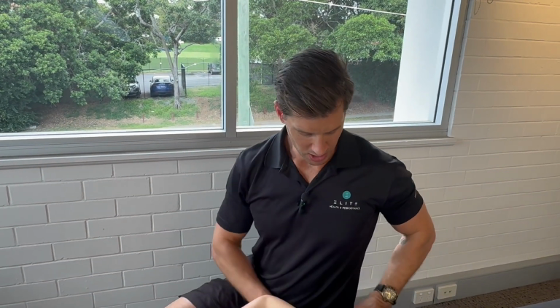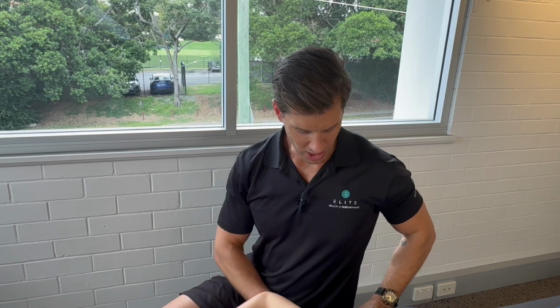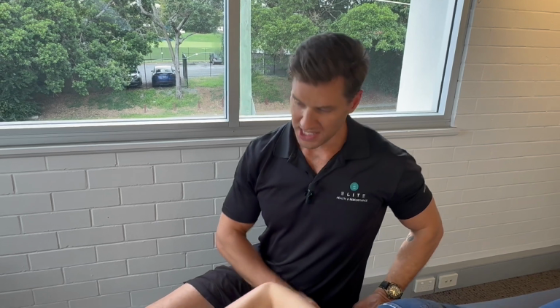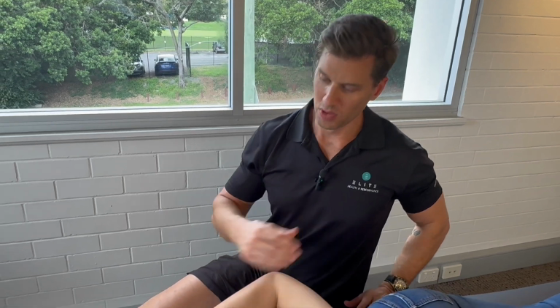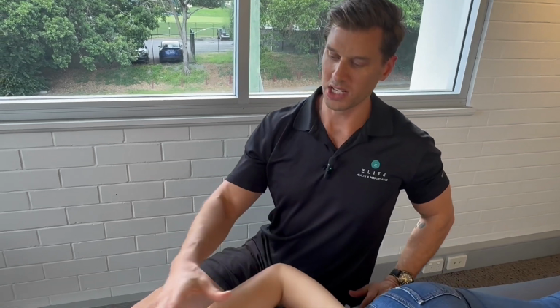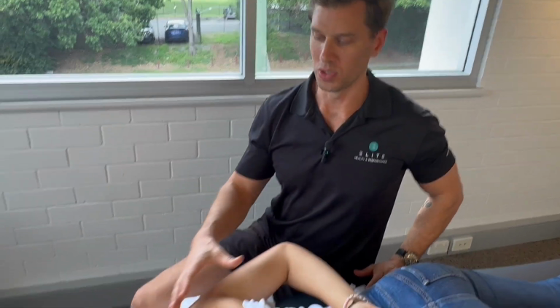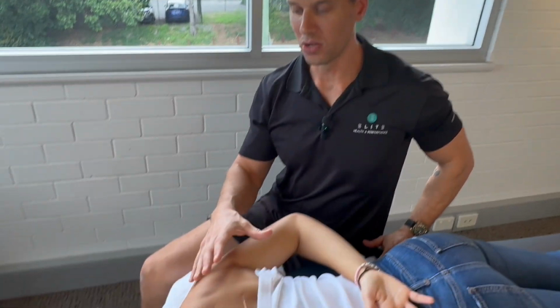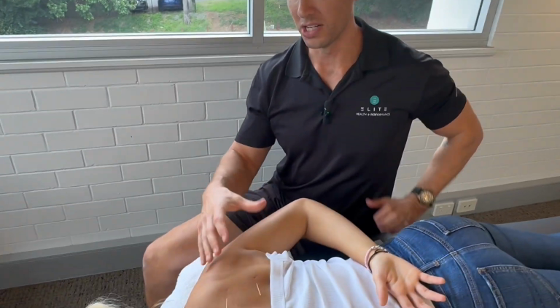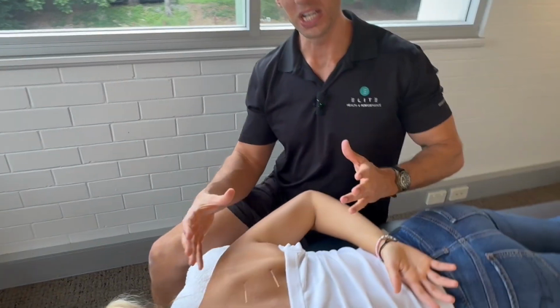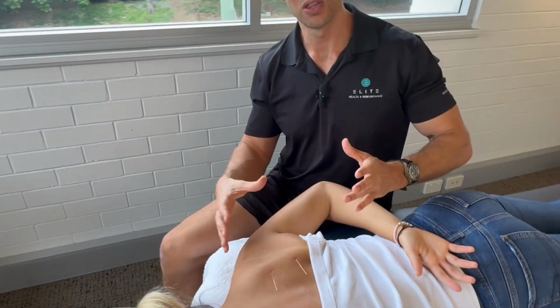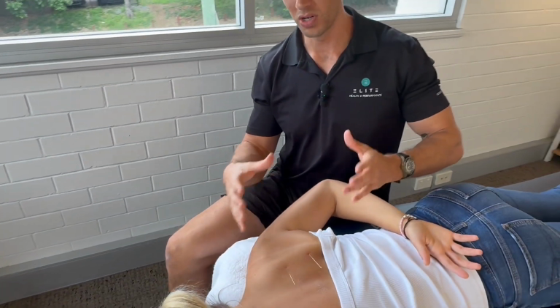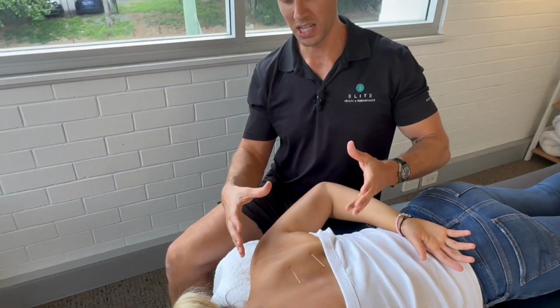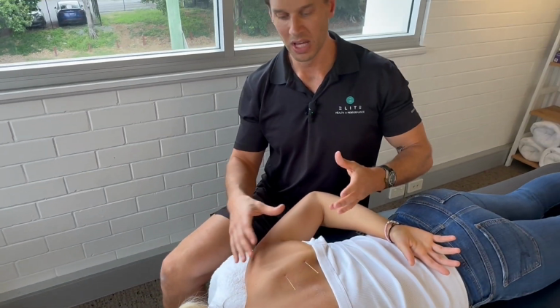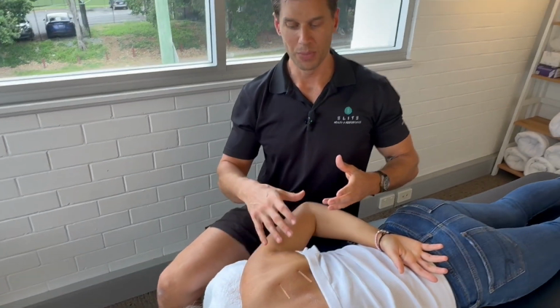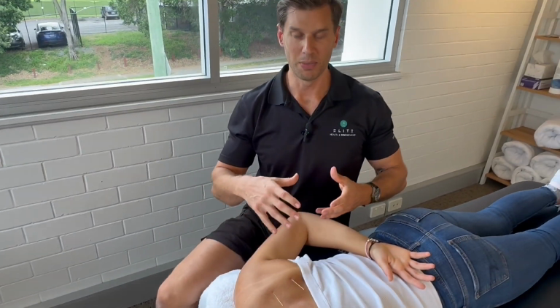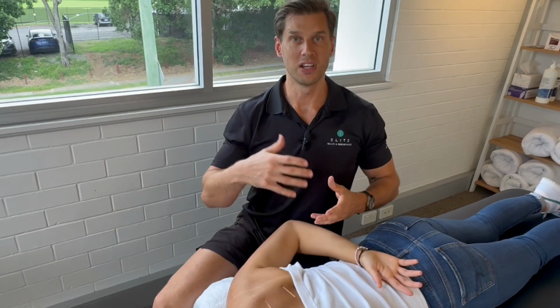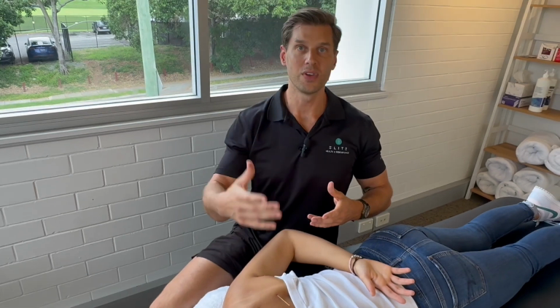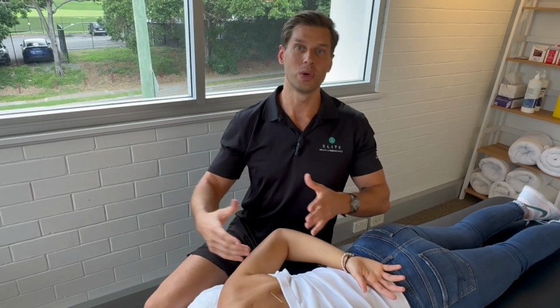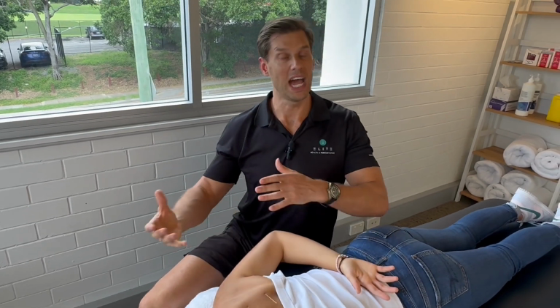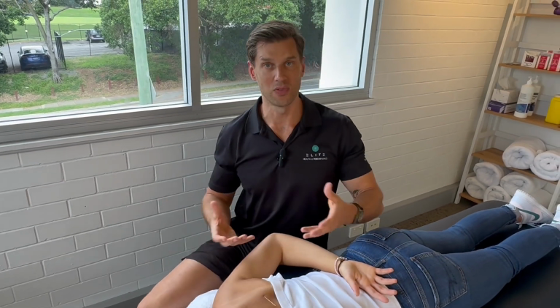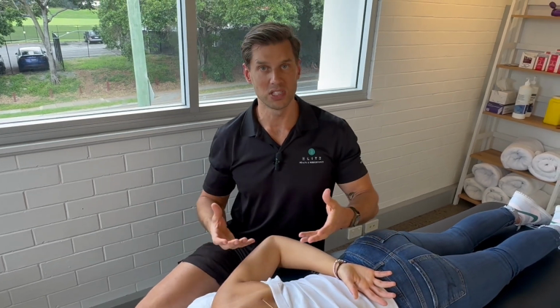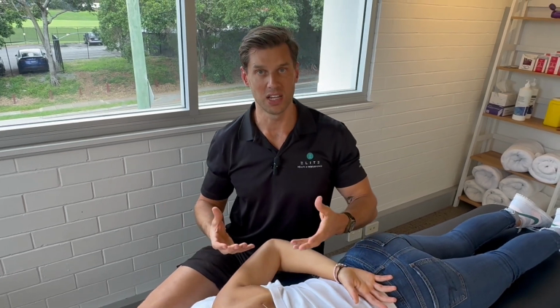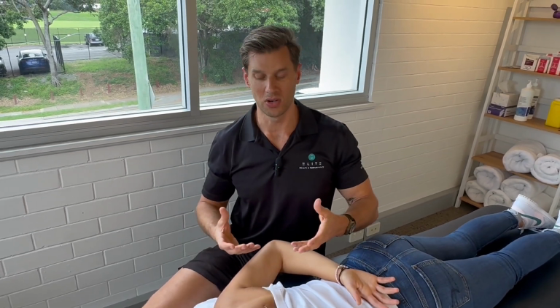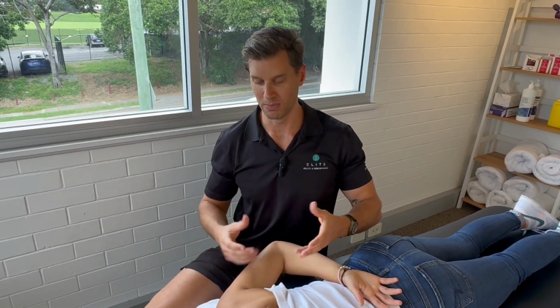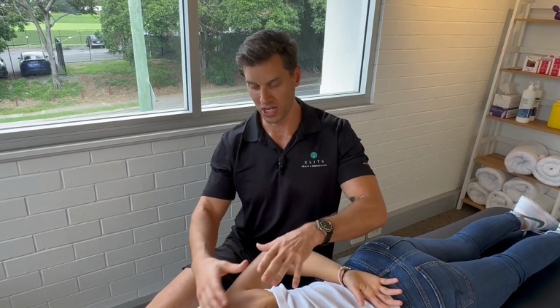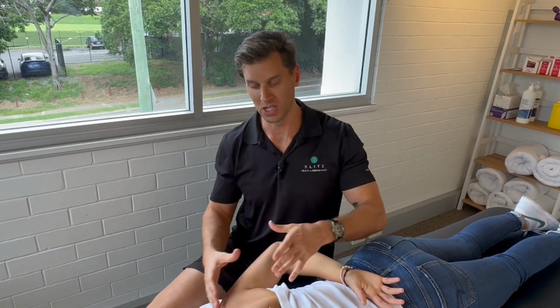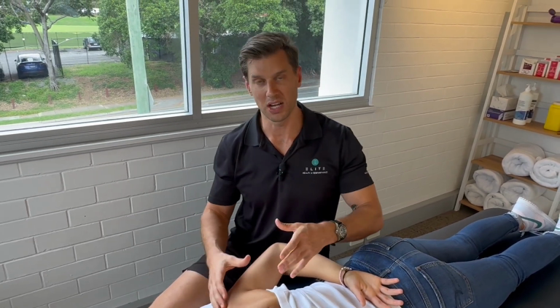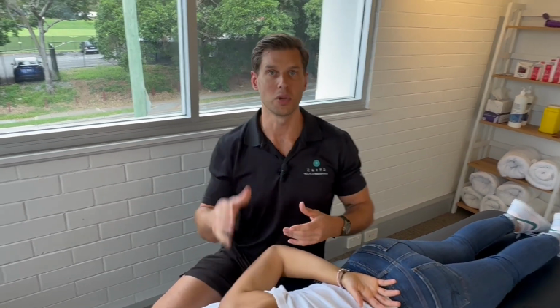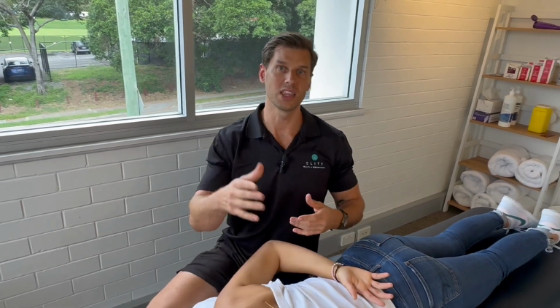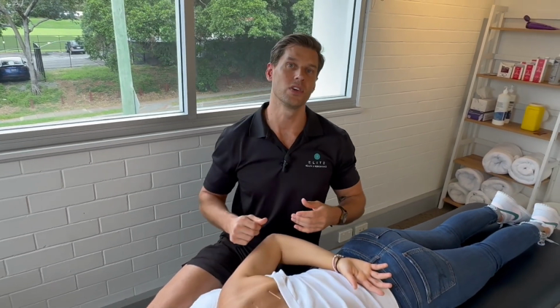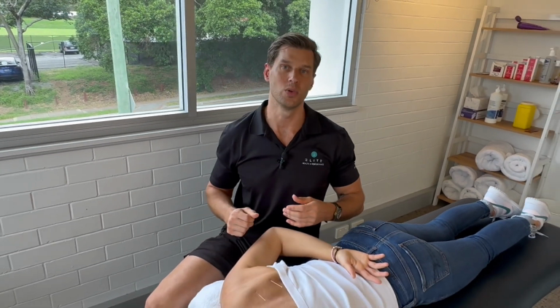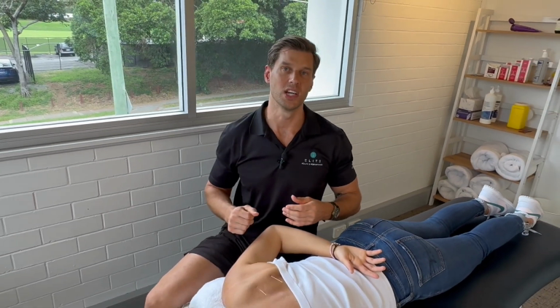That's how I really like to needle and treat the rotator cuff. I've done another video where we do the active release technique on treating the rotator cuff, and I'm going to link that for you guys to watch next.